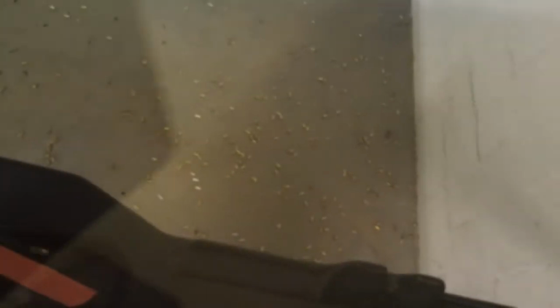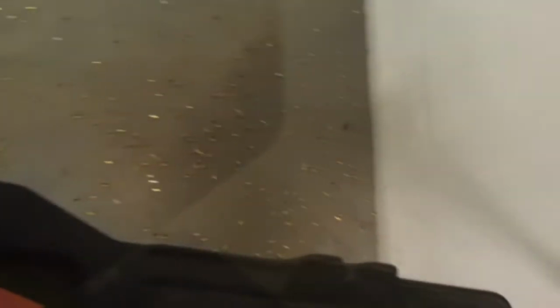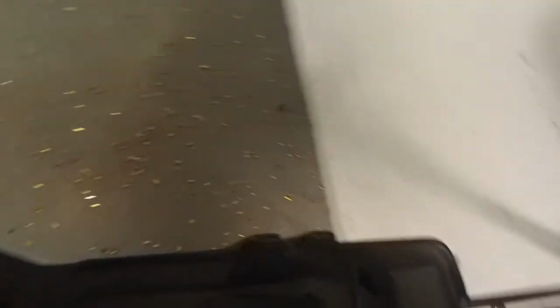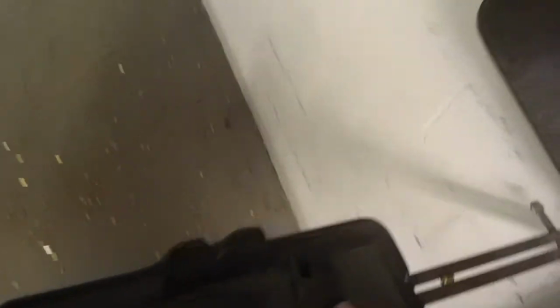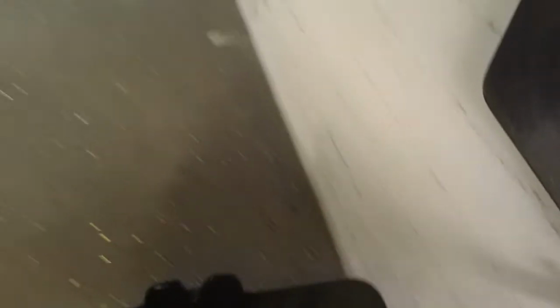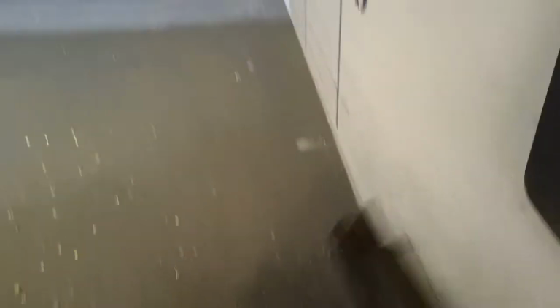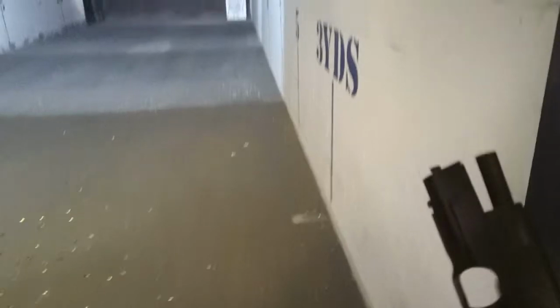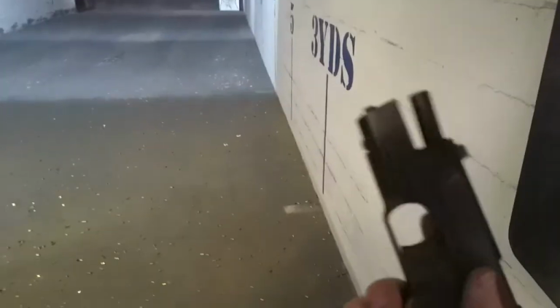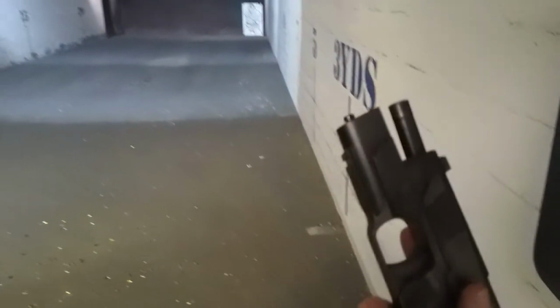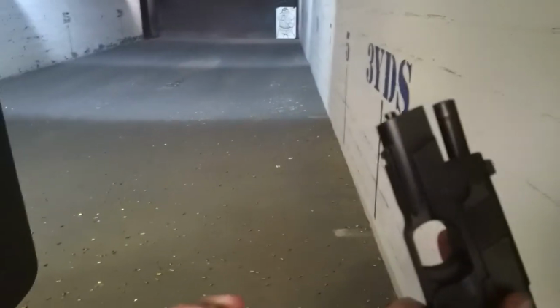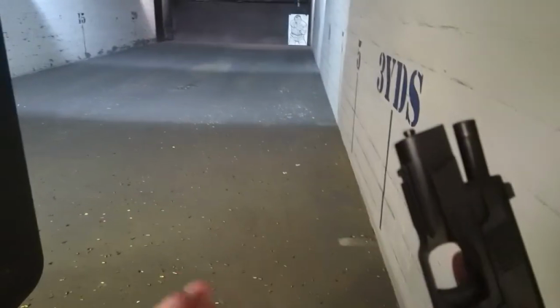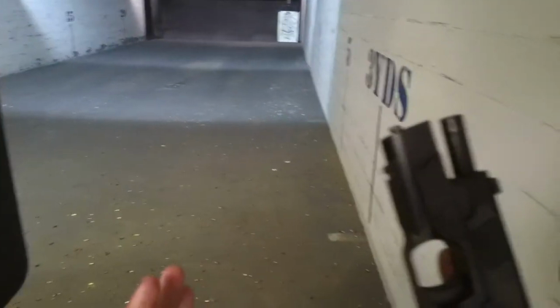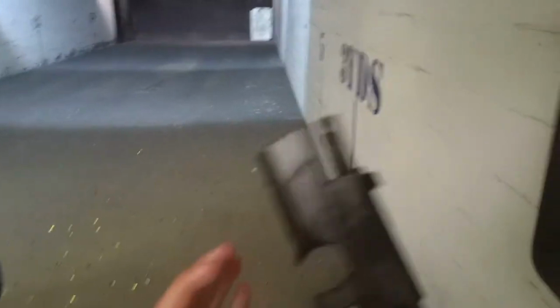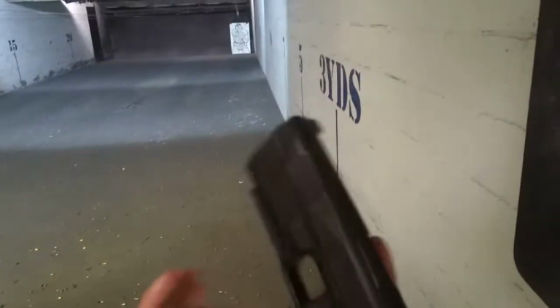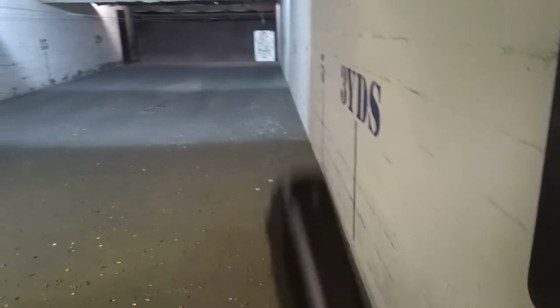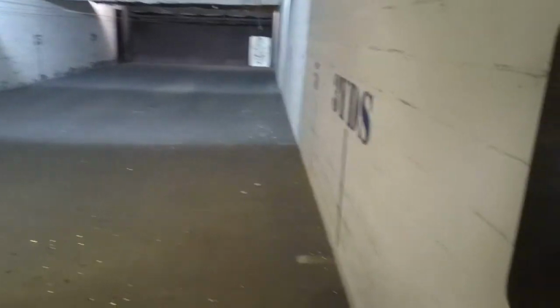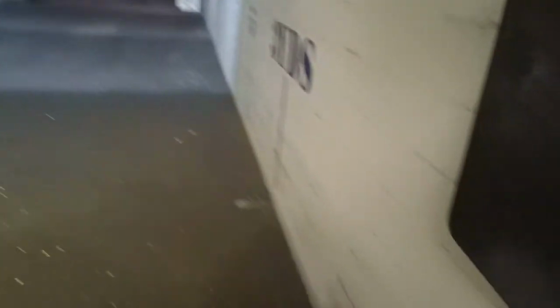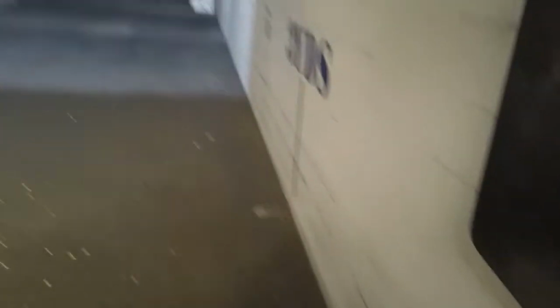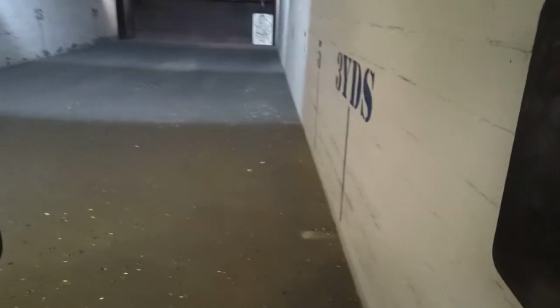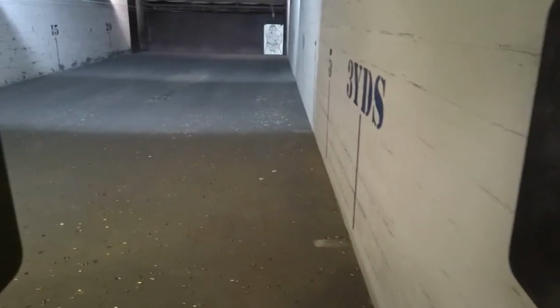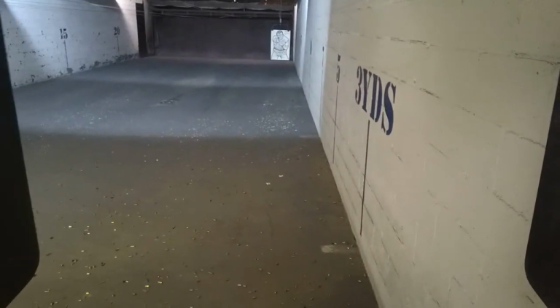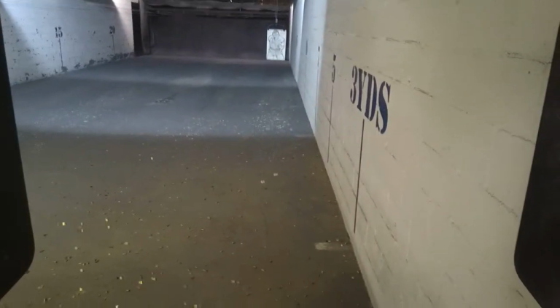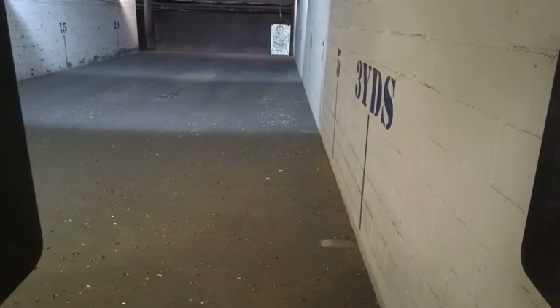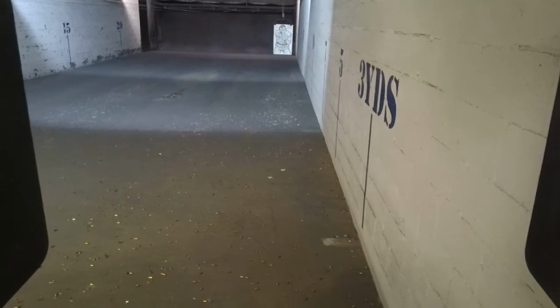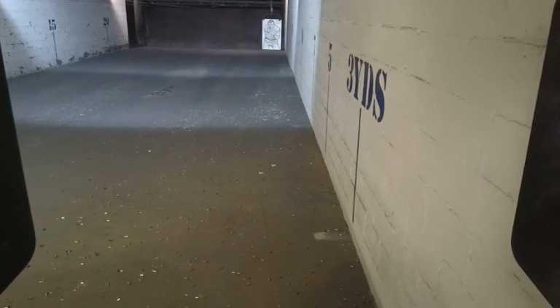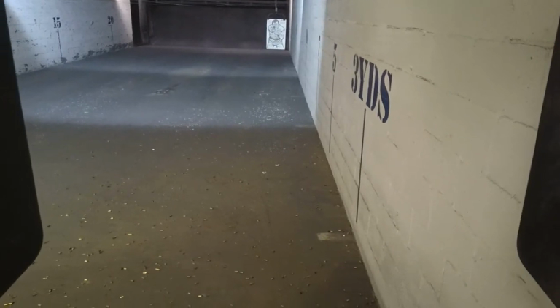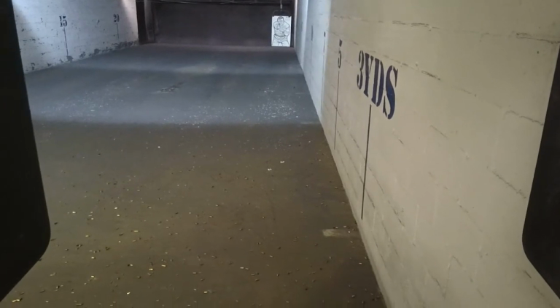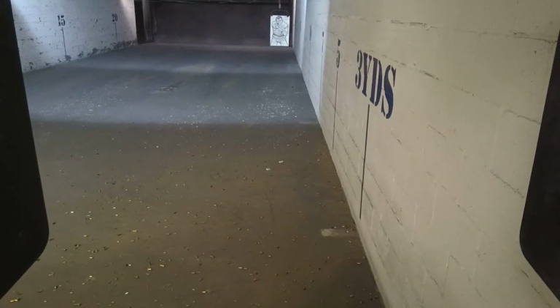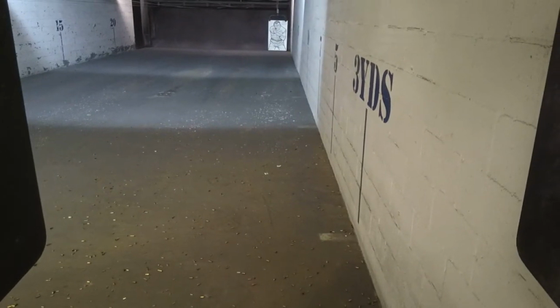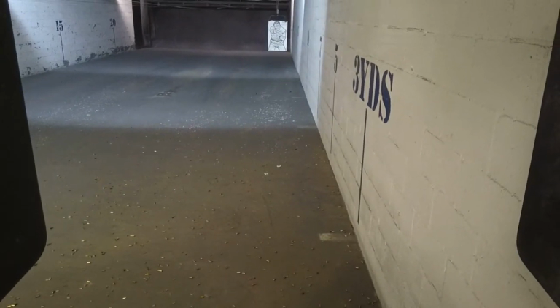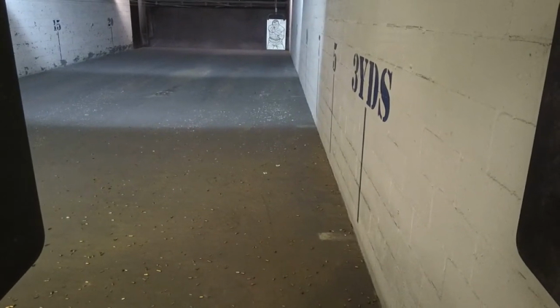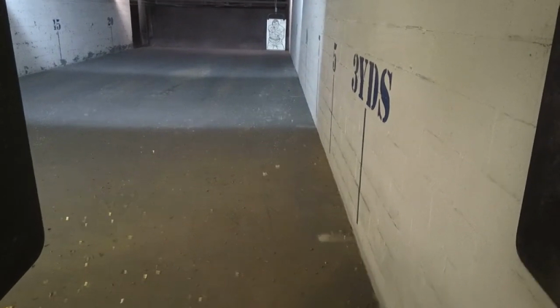Reload! Alright, load and make ready to magazine at 10 rounds. Shooter, you're going to fire 6 shots, 2 hands. Standby, fire!